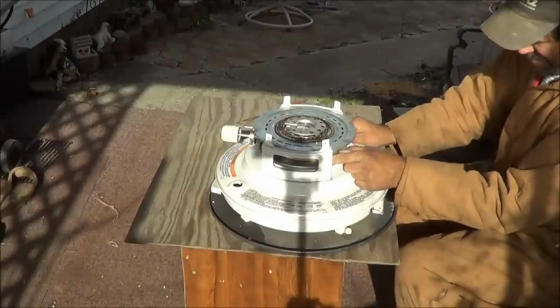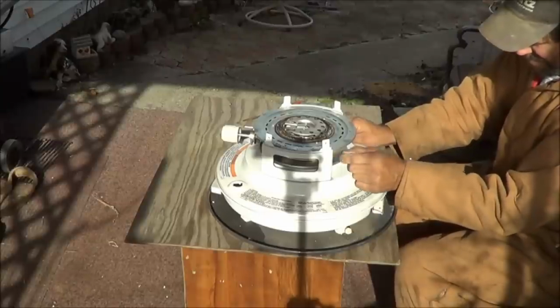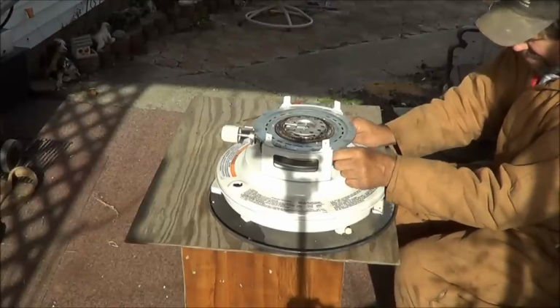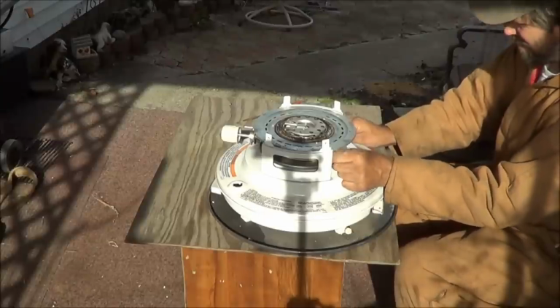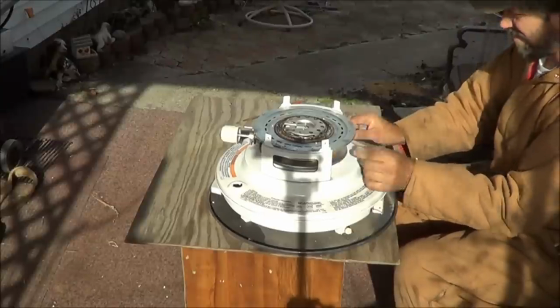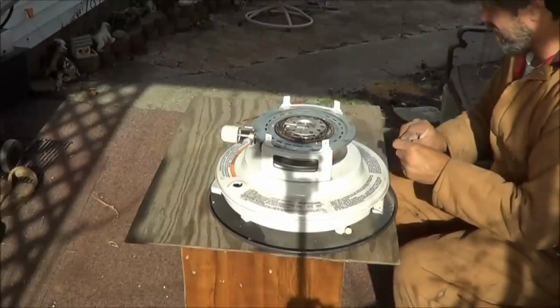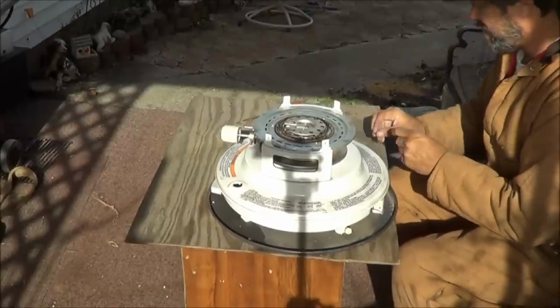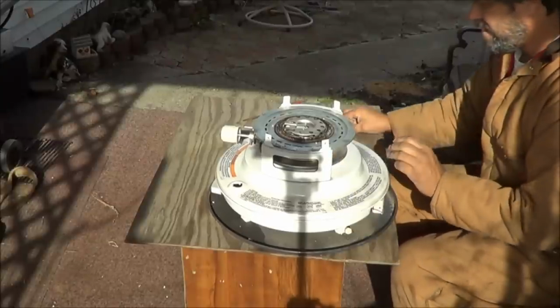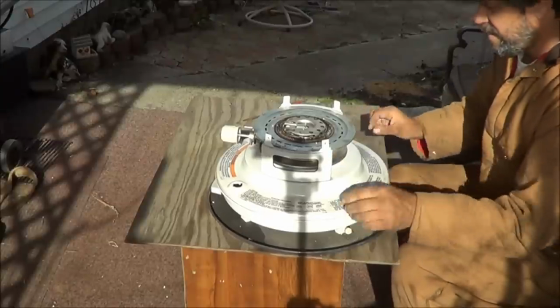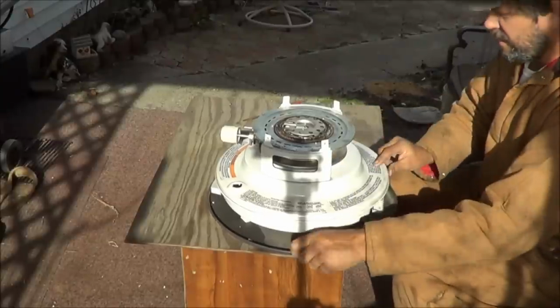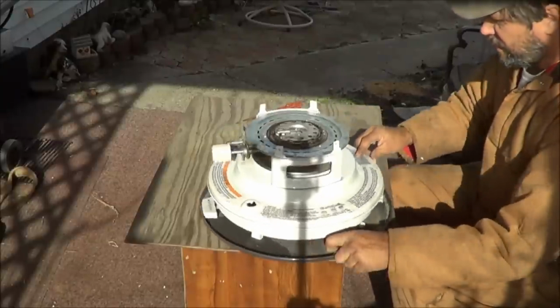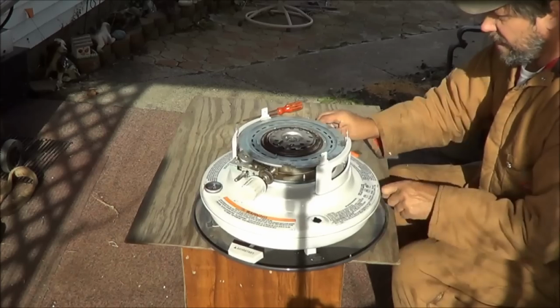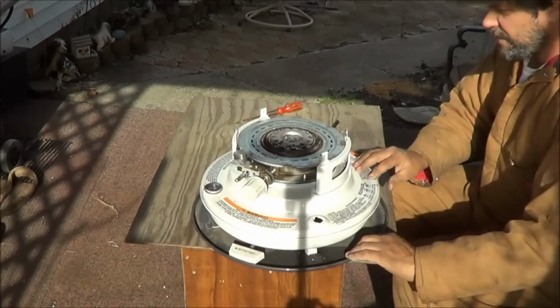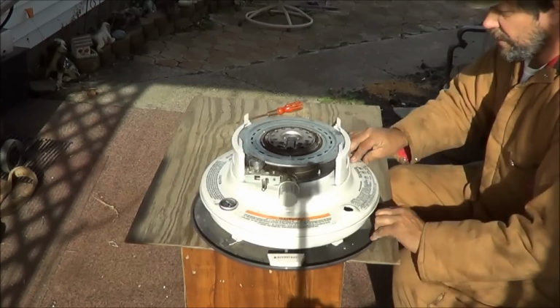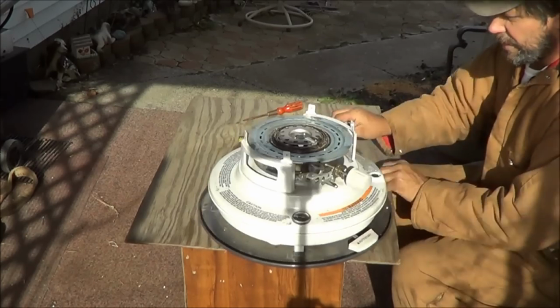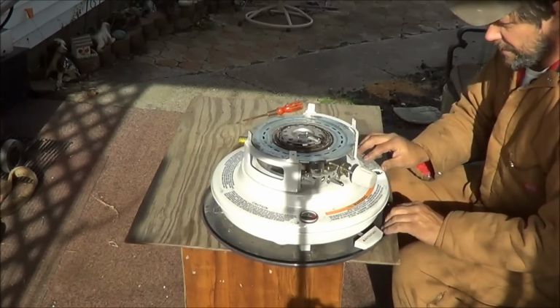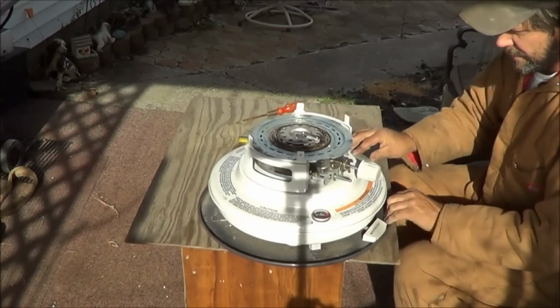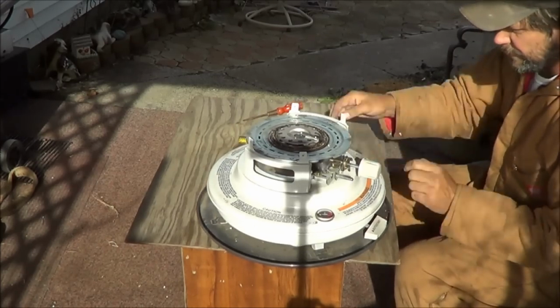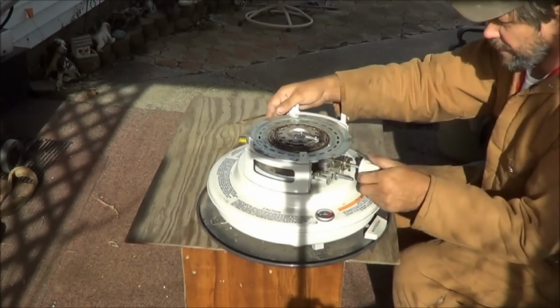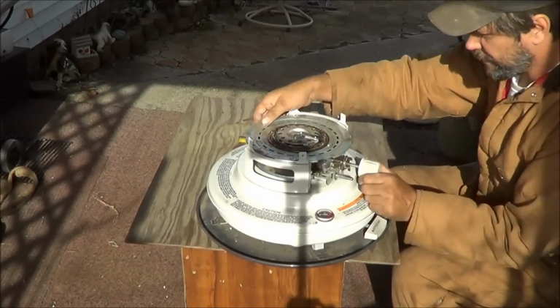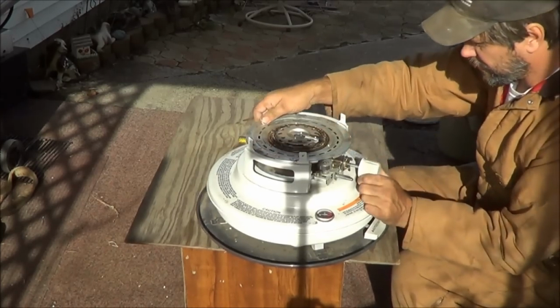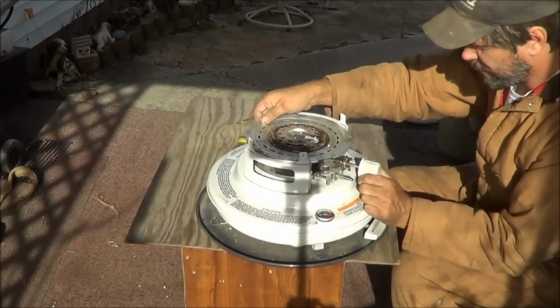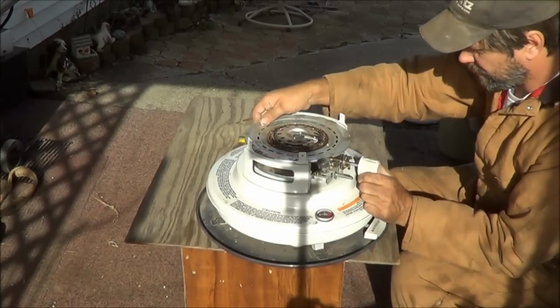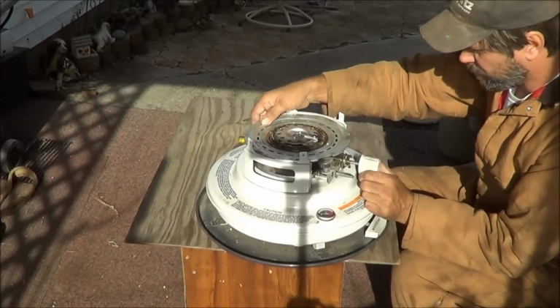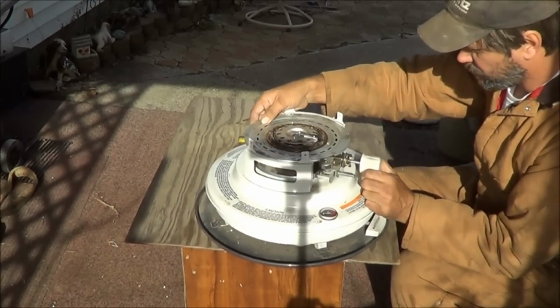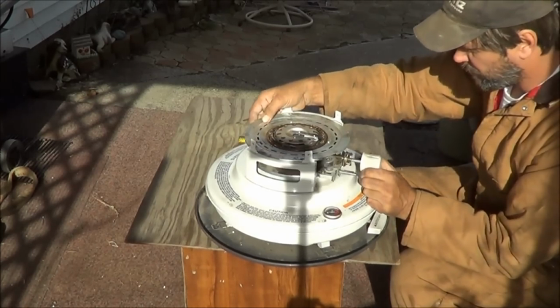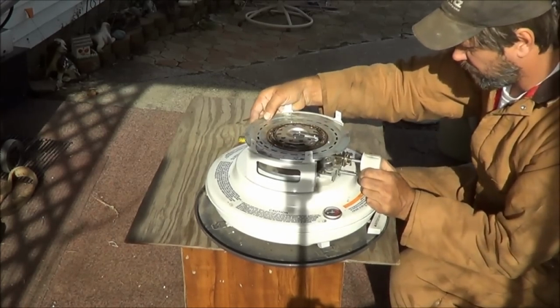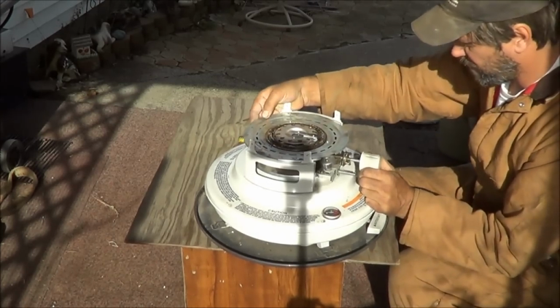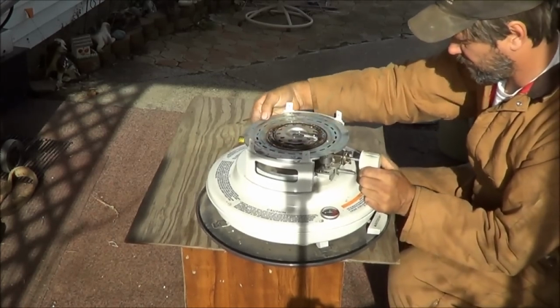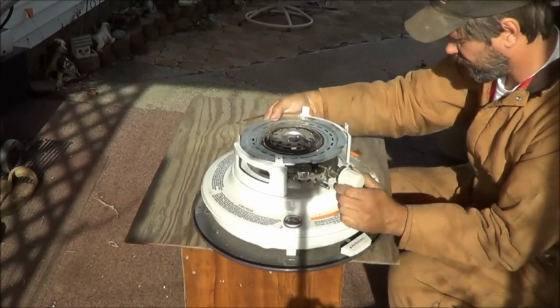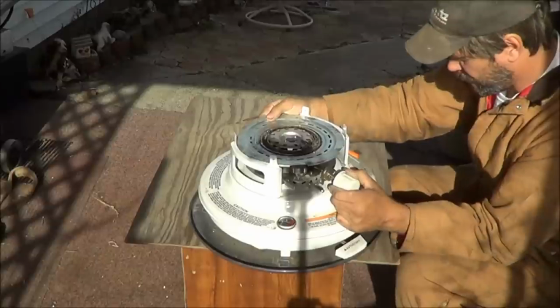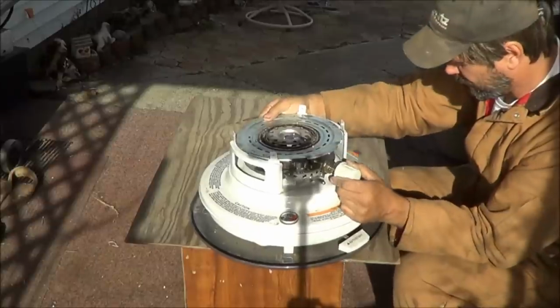Now we're going to take the knob back here. Okay, once you get those four thumb screws off, this piece should just lift right up.